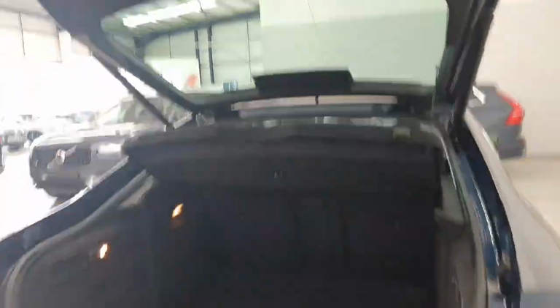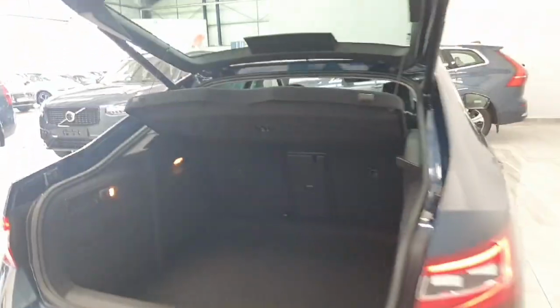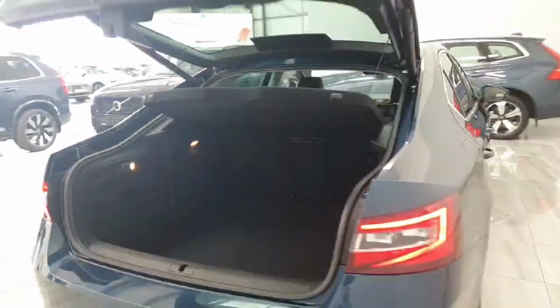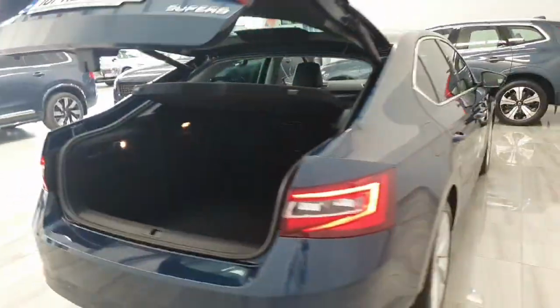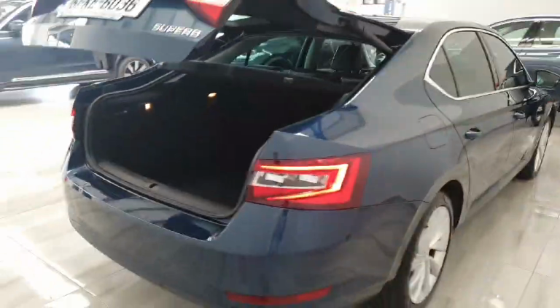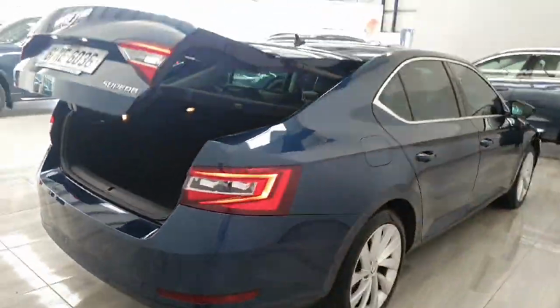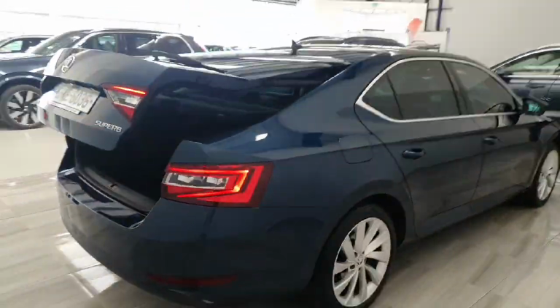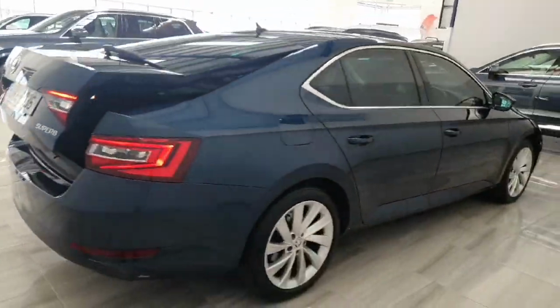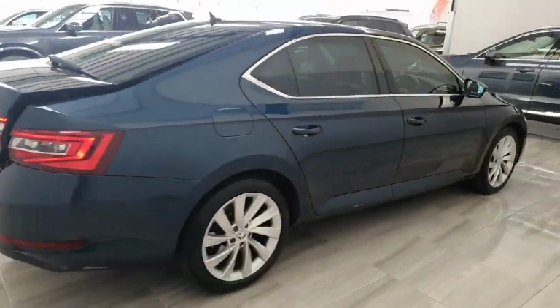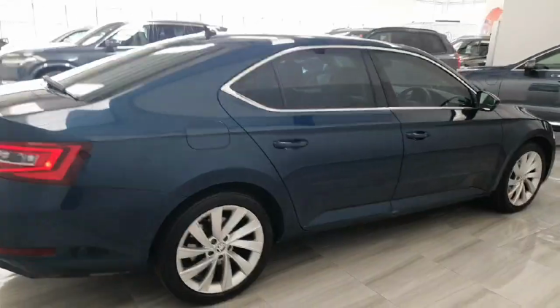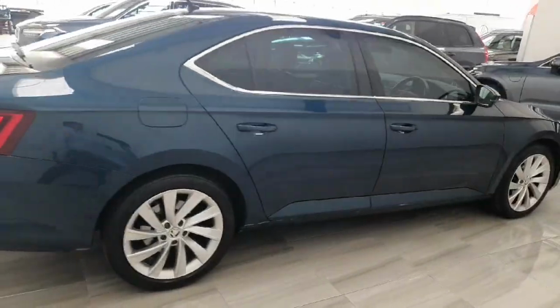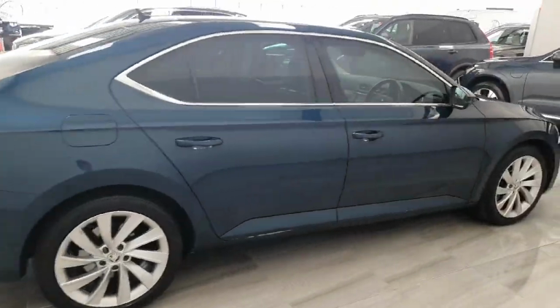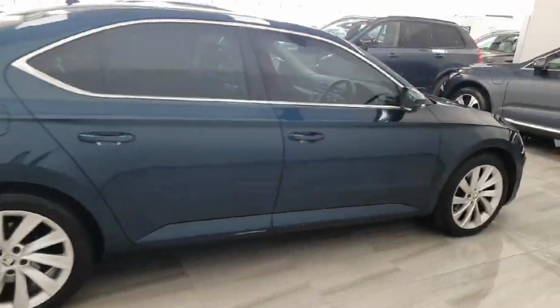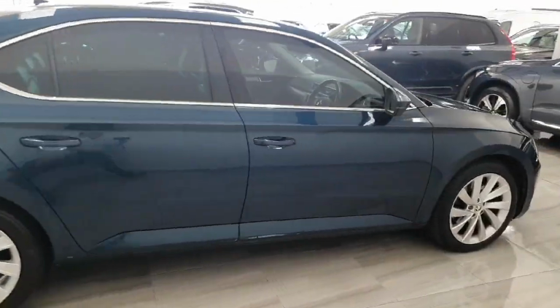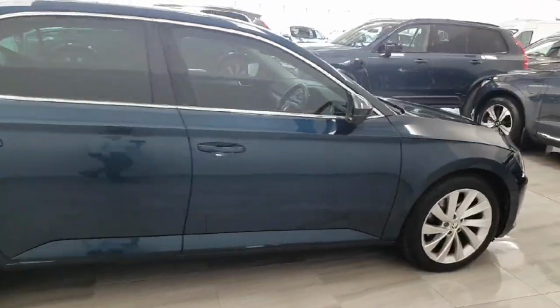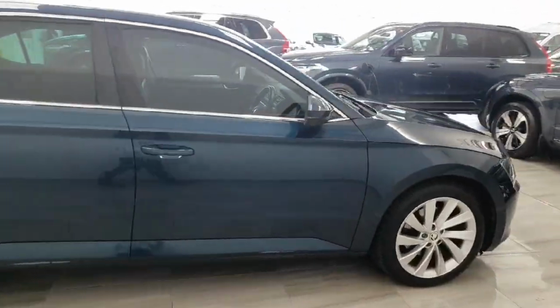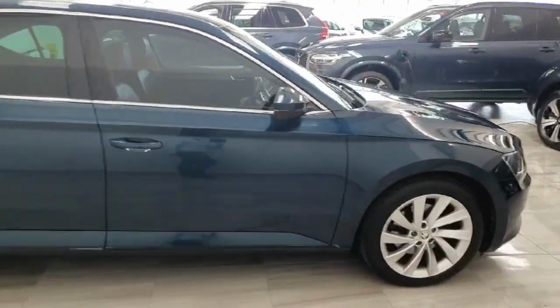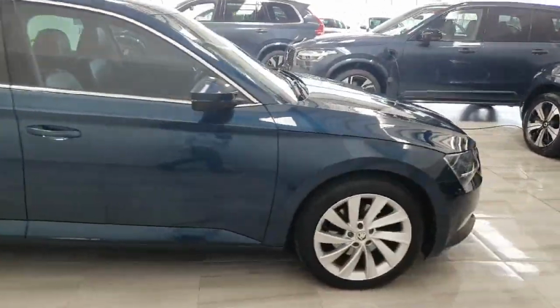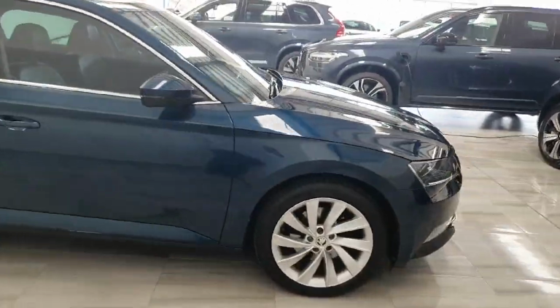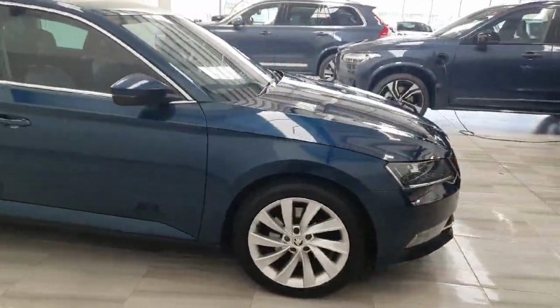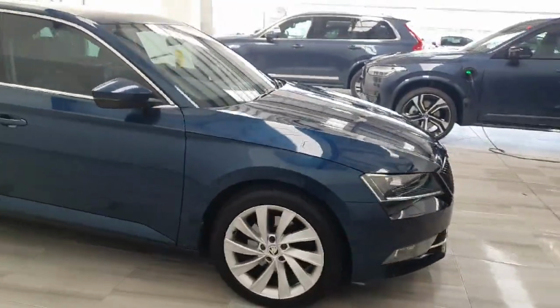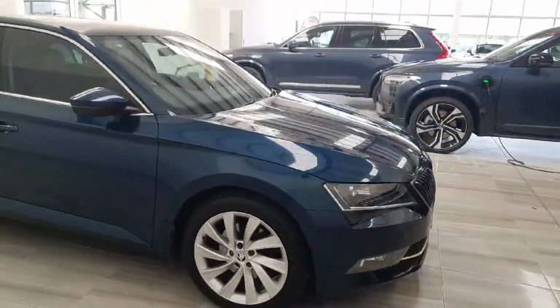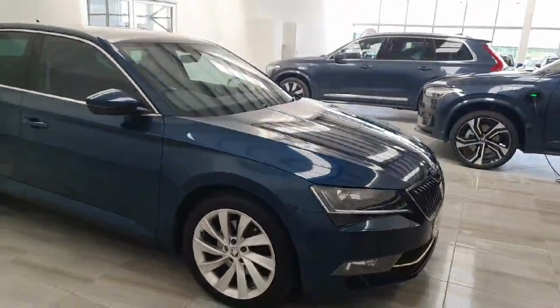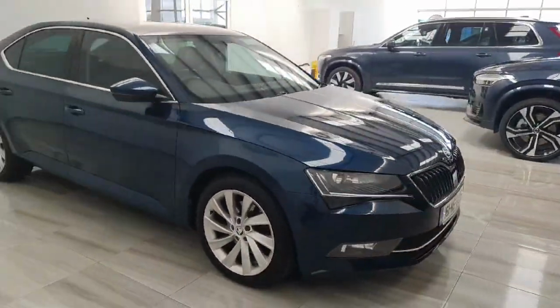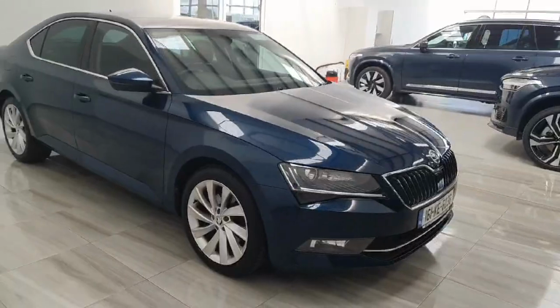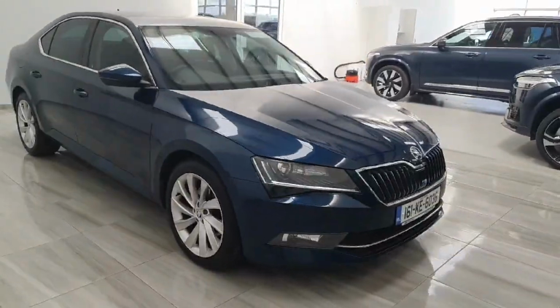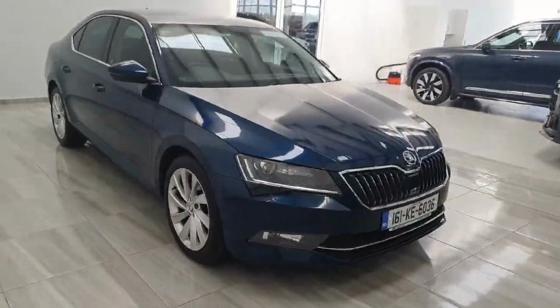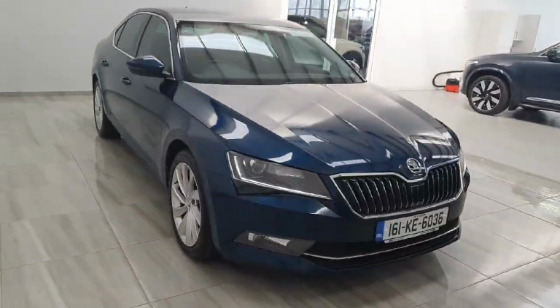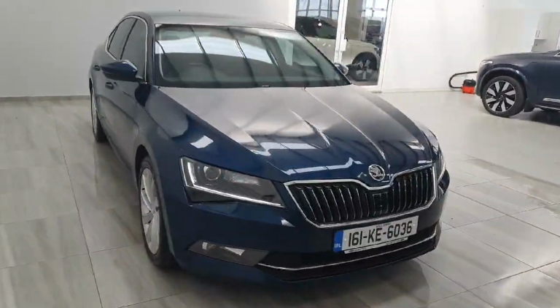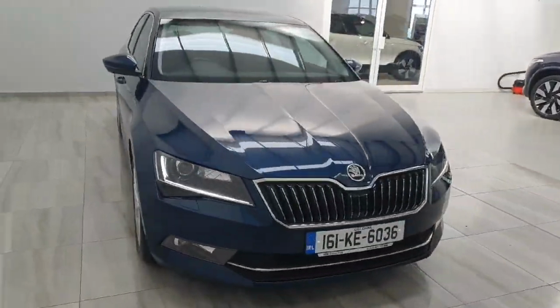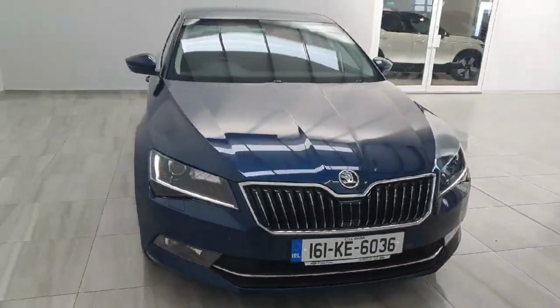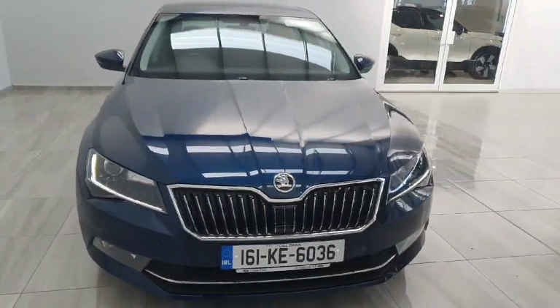This car is in stock and available for immediate delivery. It will be supplied fully serviced and with a one year warranty. For any more information please don't hesitate to give us a call on 045 431 725.